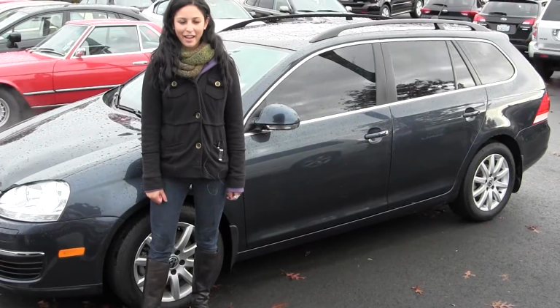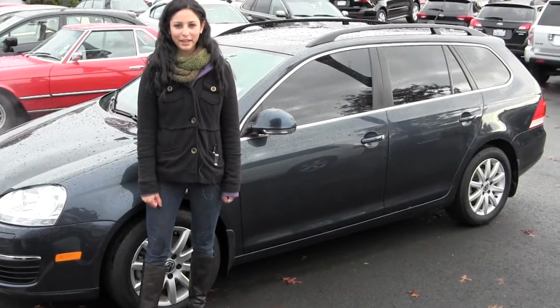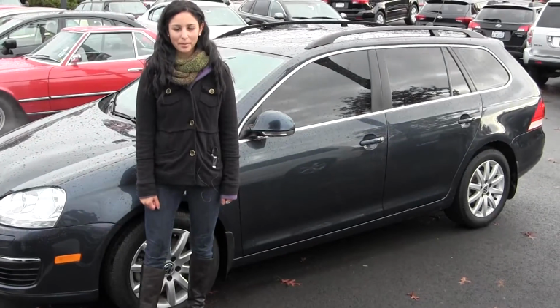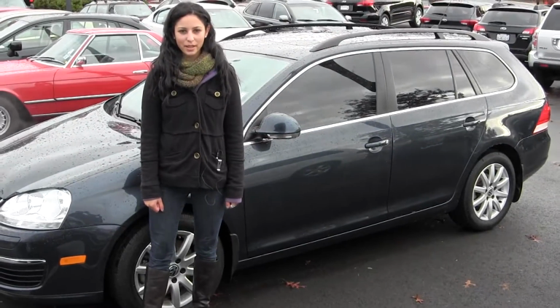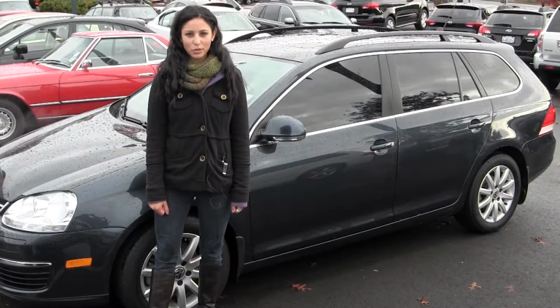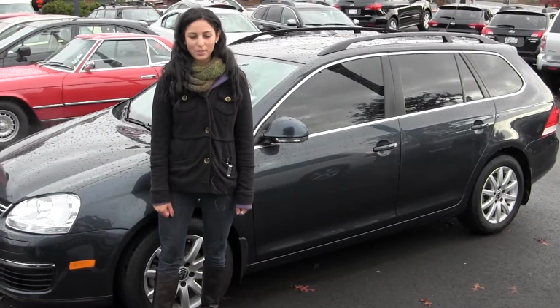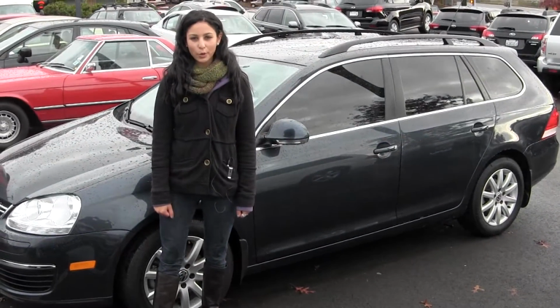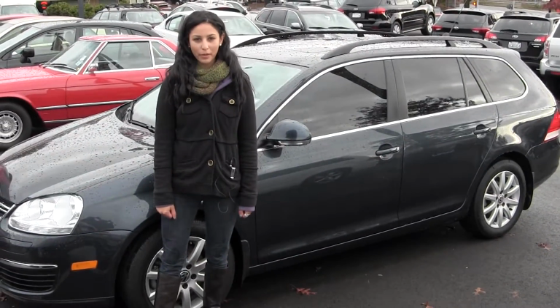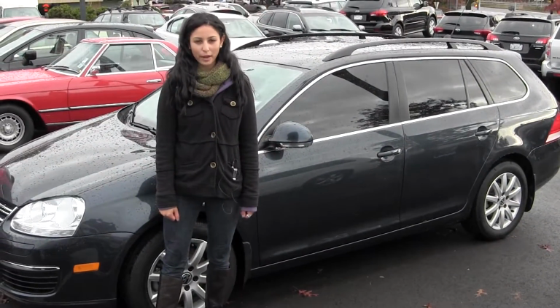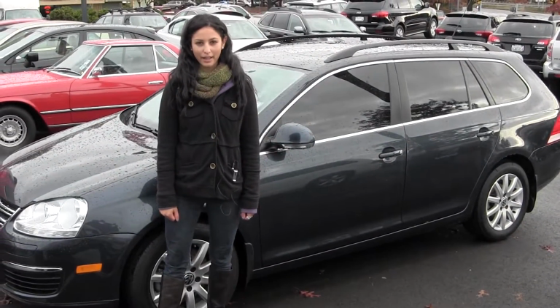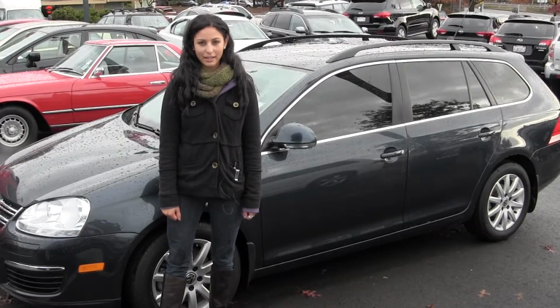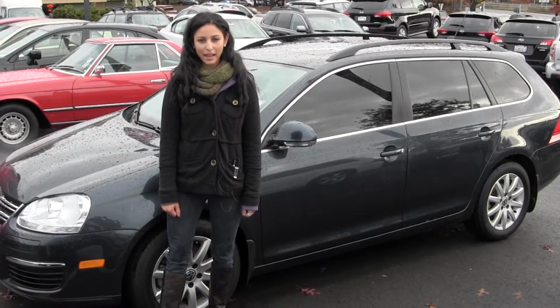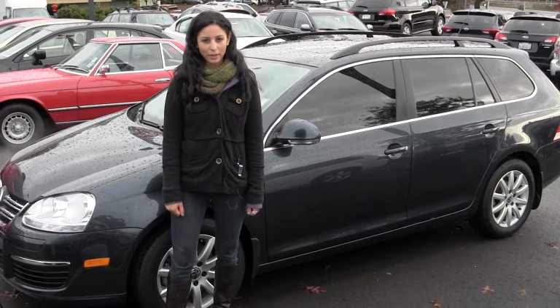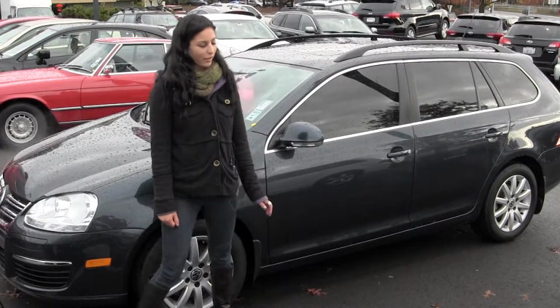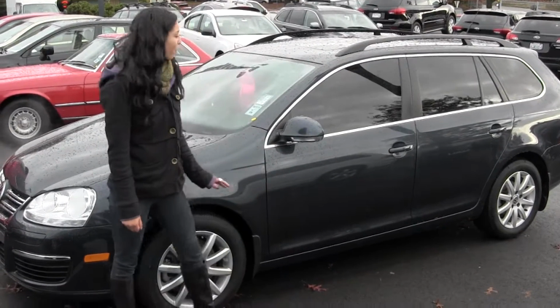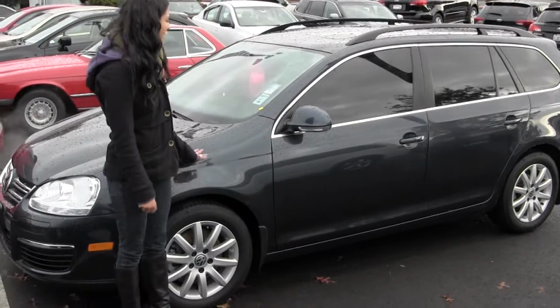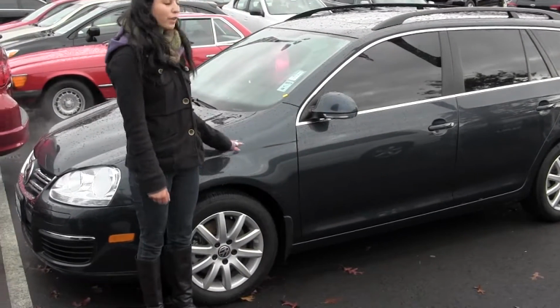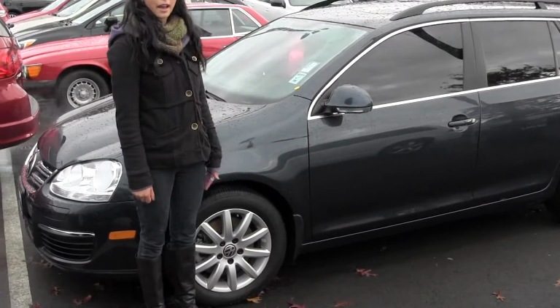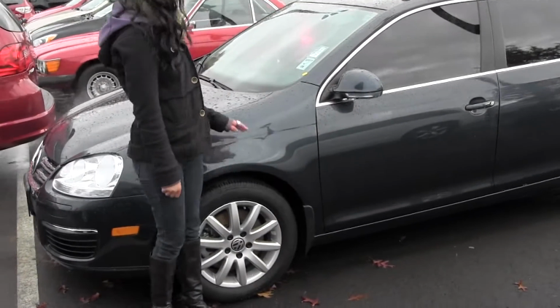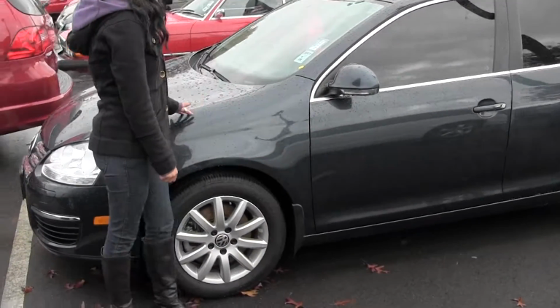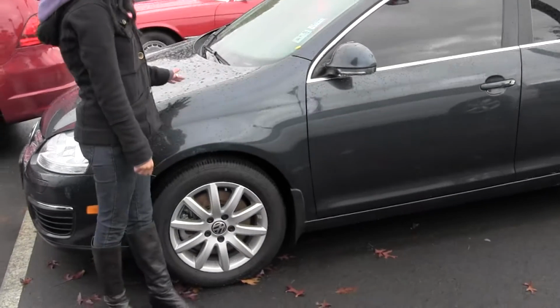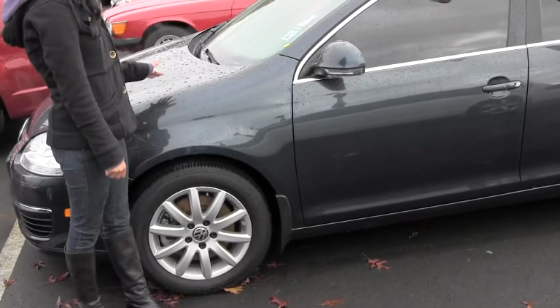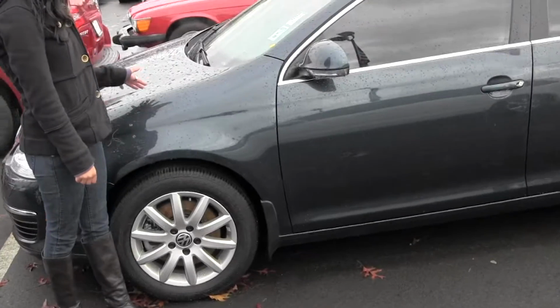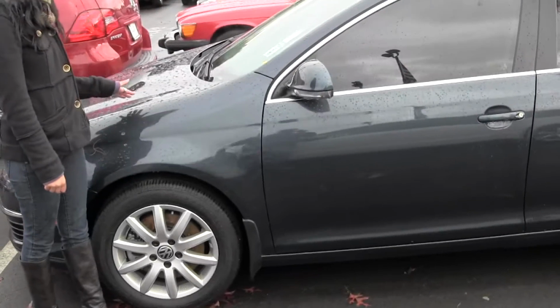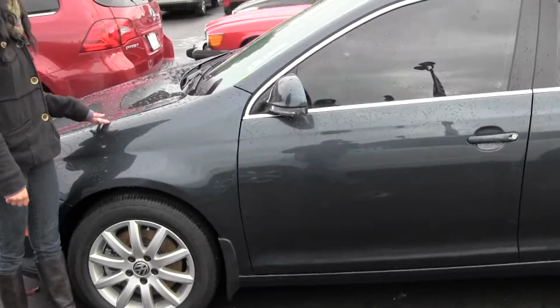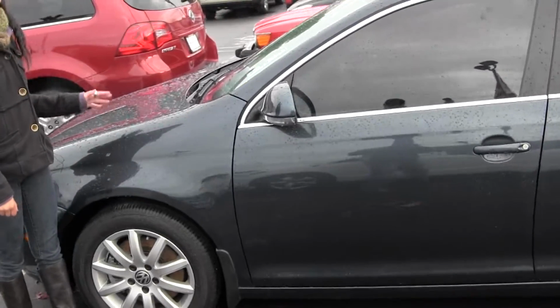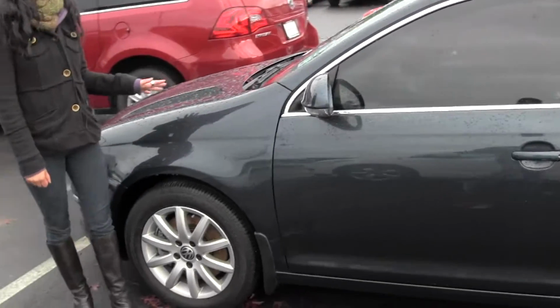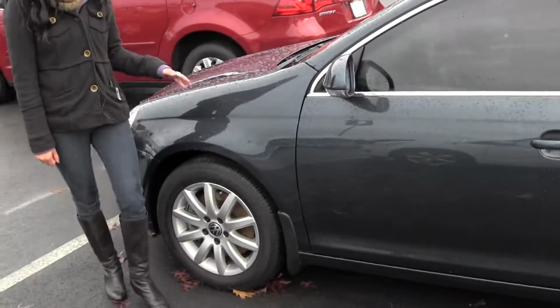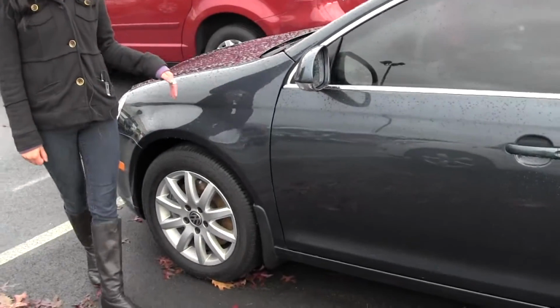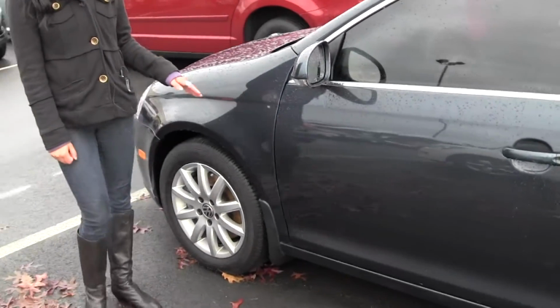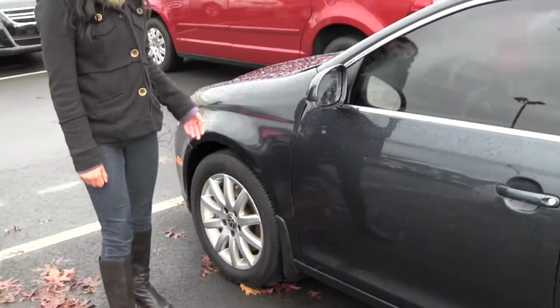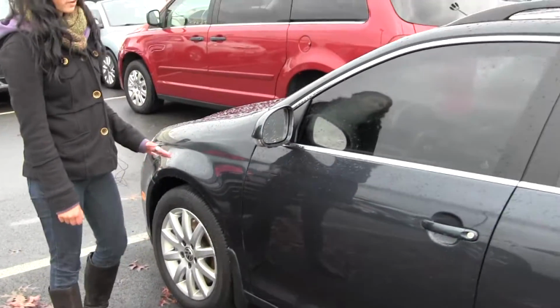Hi, I'm Miranda coming to you today from Chaplin's Auto Group in Bellevue, right off I-90 in the East Gate neighborhood. And right now we're looking at this 2009 Volkswagen Jetta Wagon TDI. It's blue, it's in excellent condition, looks great.